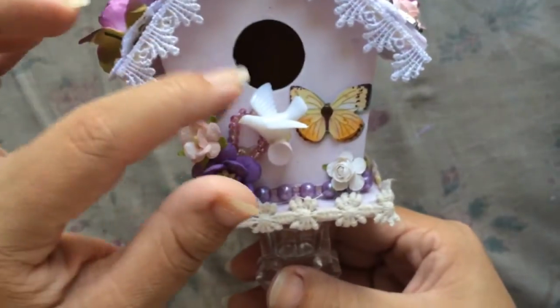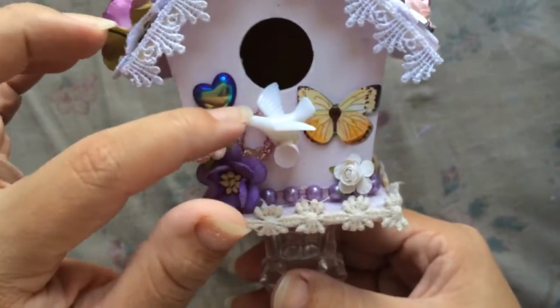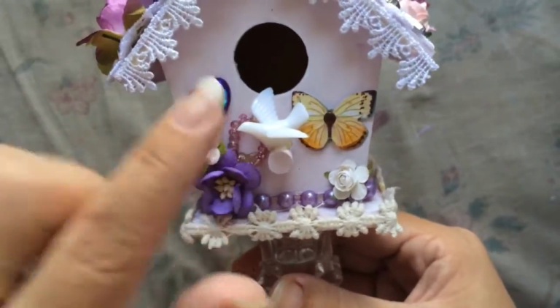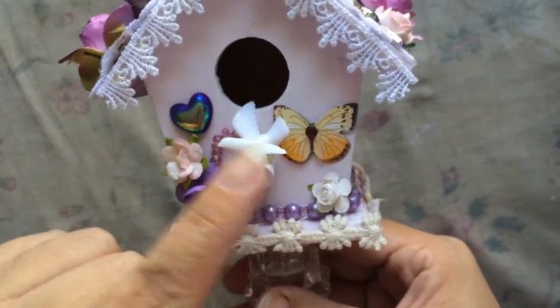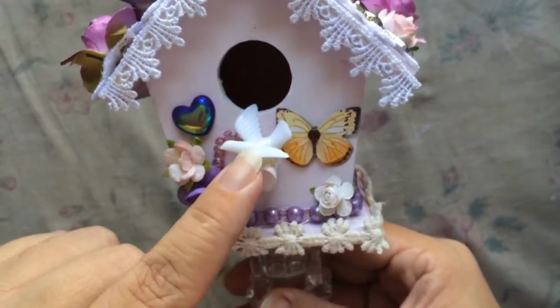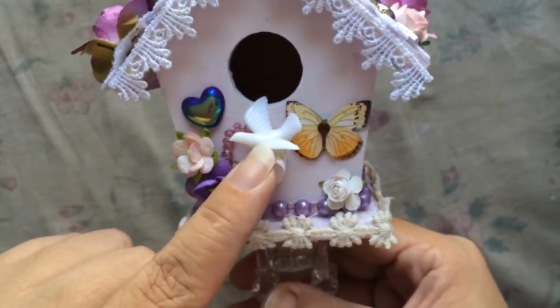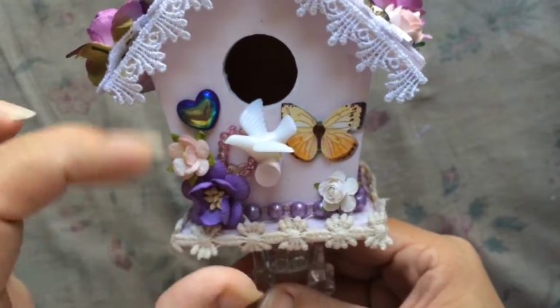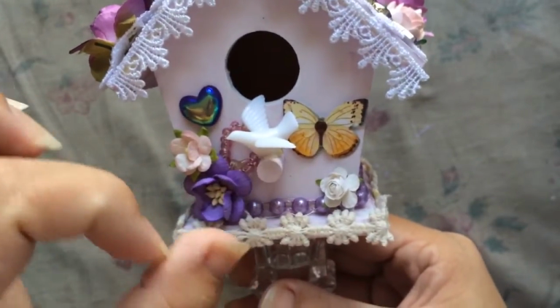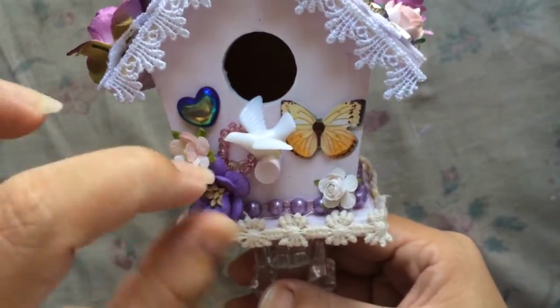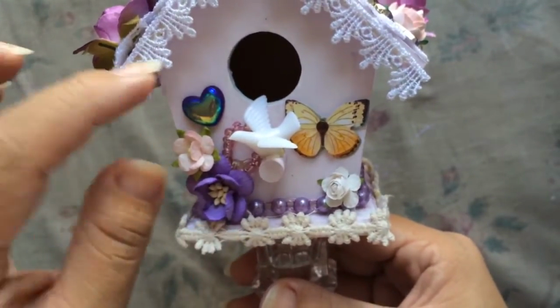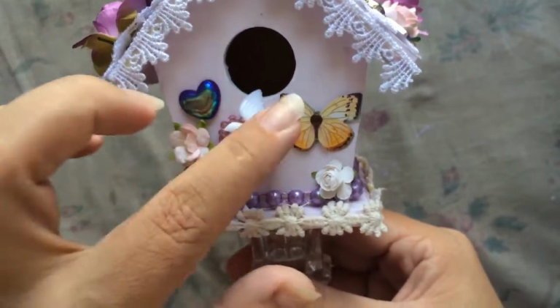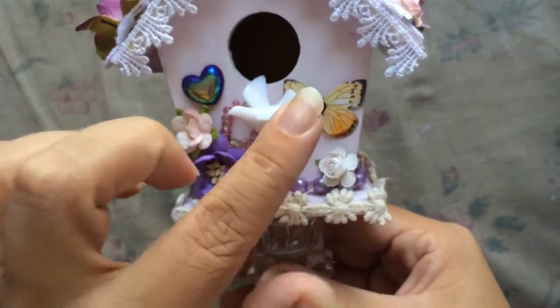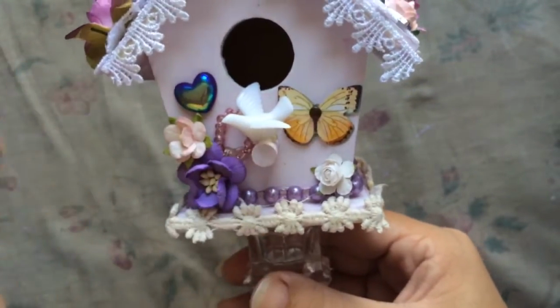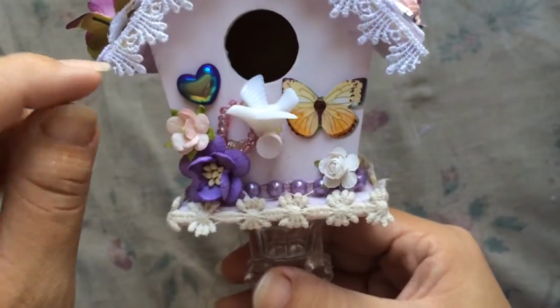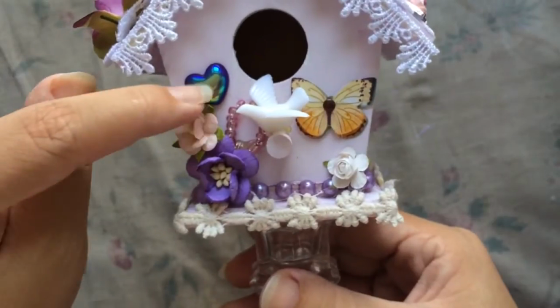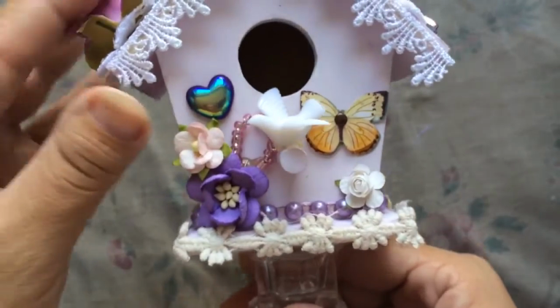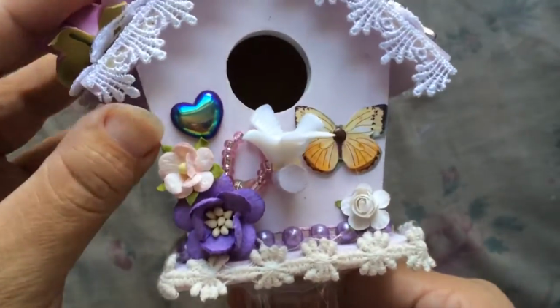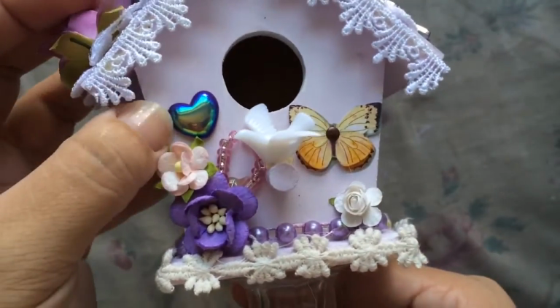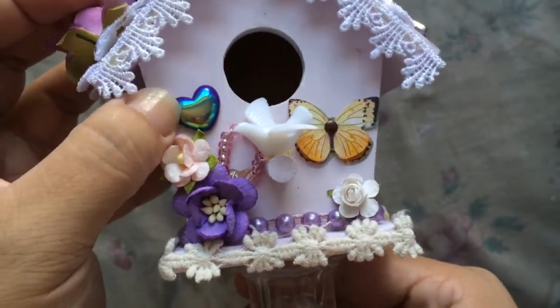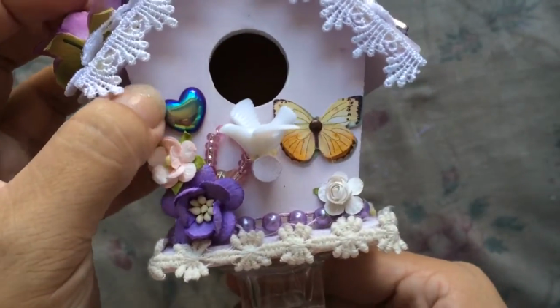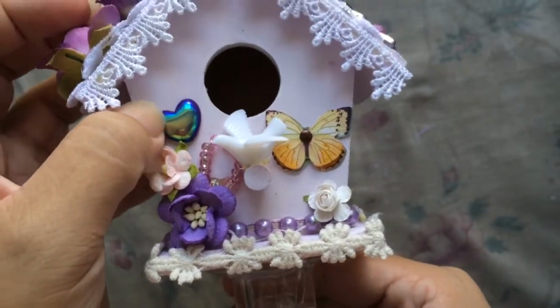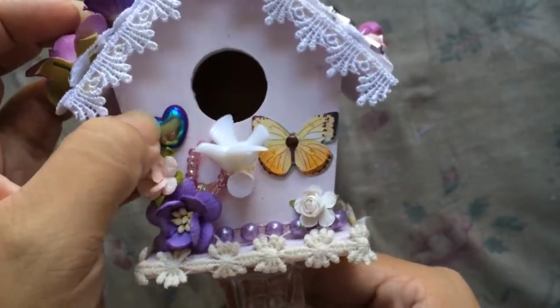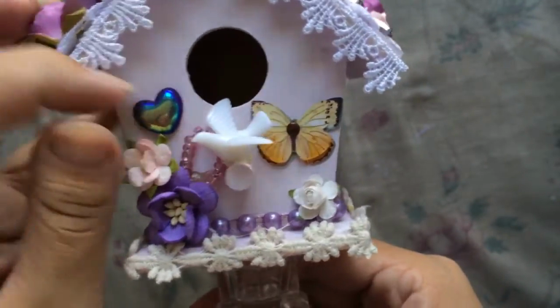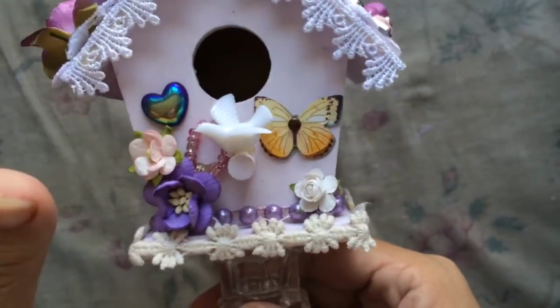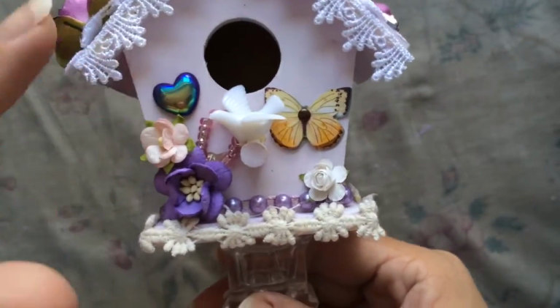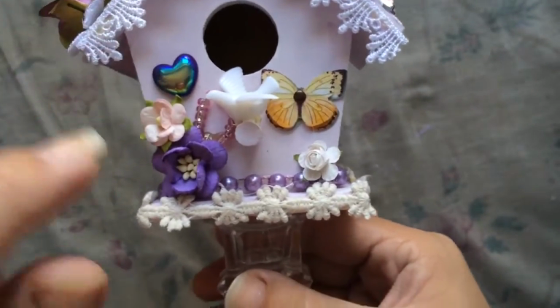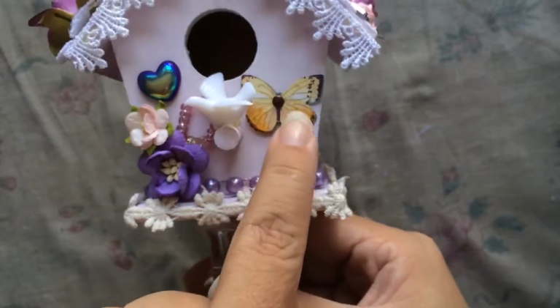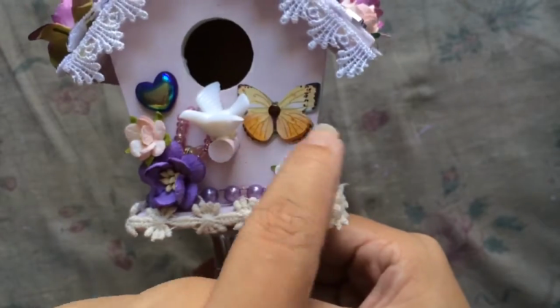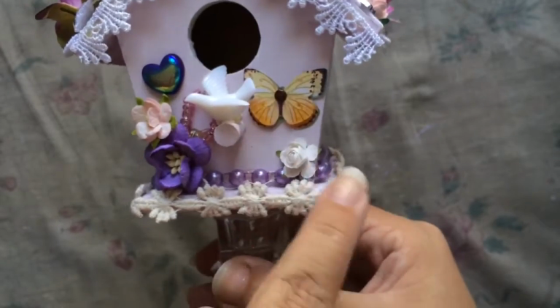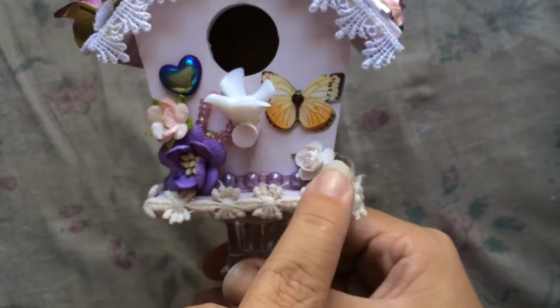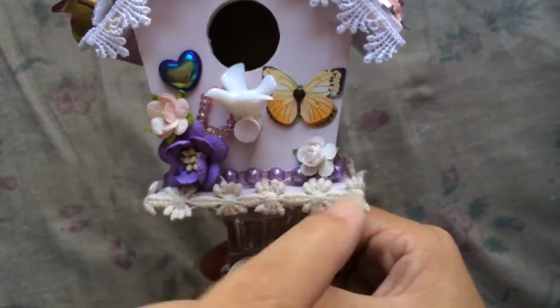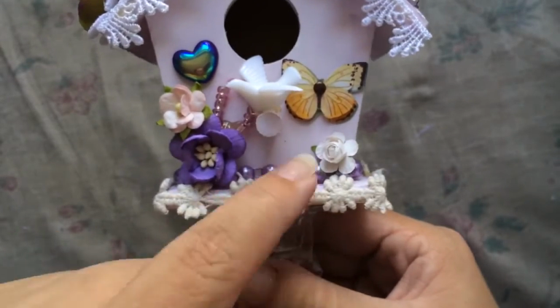Here I added one of these that I got from Chico in the little bags. A little tiny piece — this was actually an earring piece, I just took off the backing and put it there. A butterfly, some flowers.